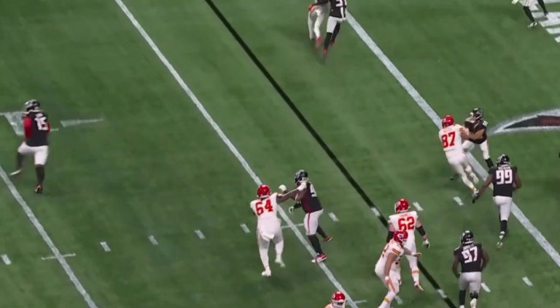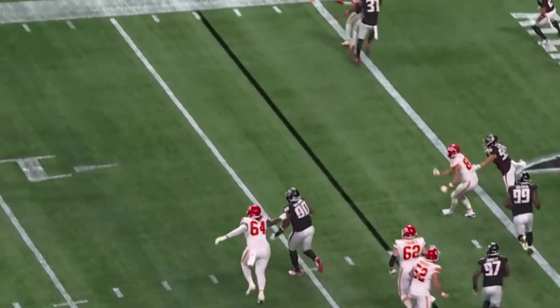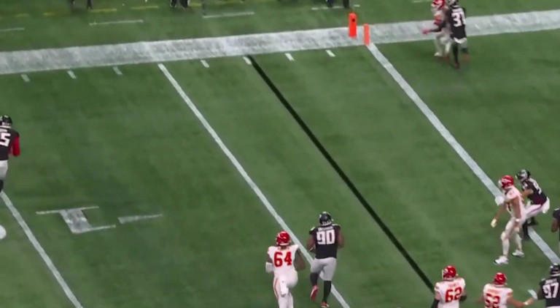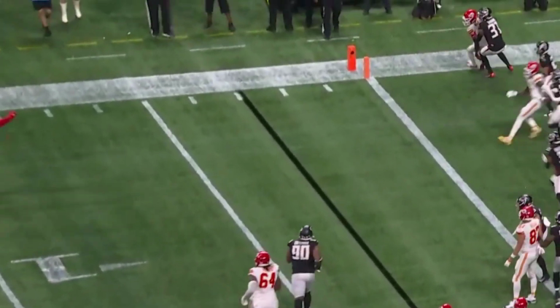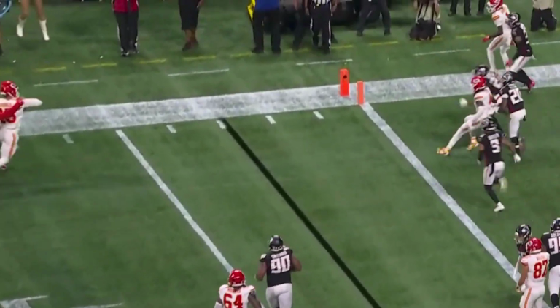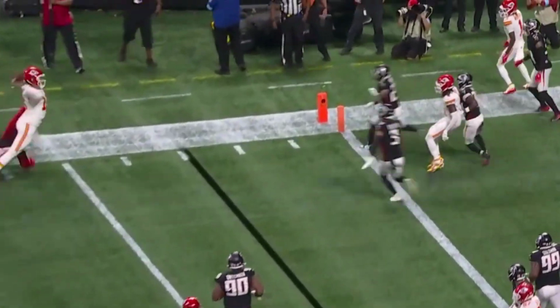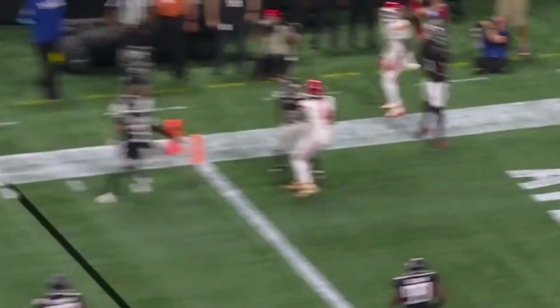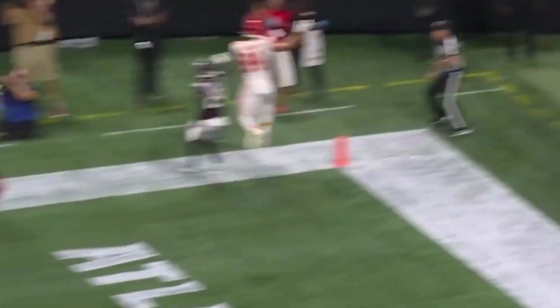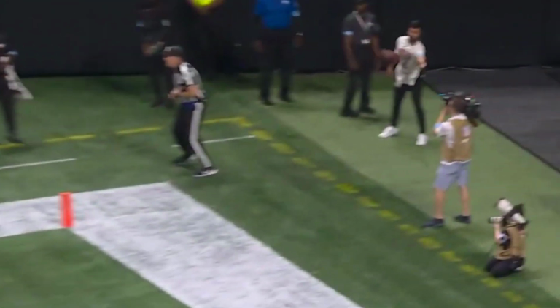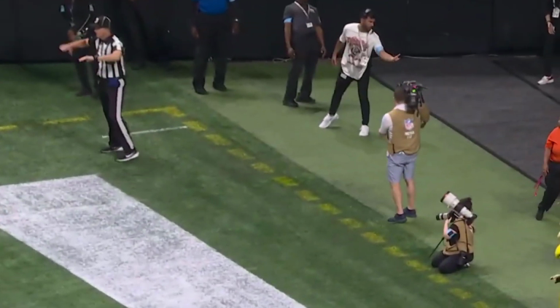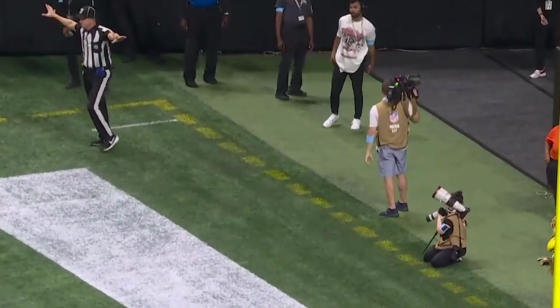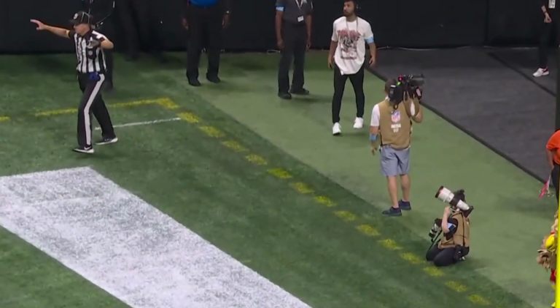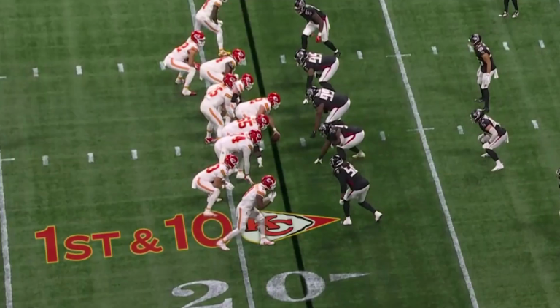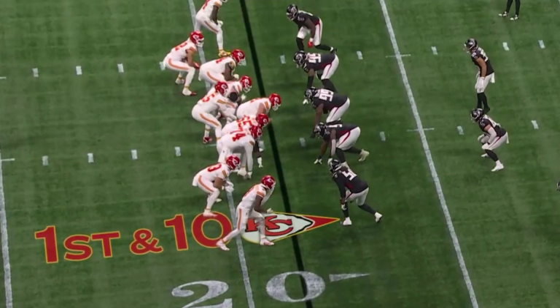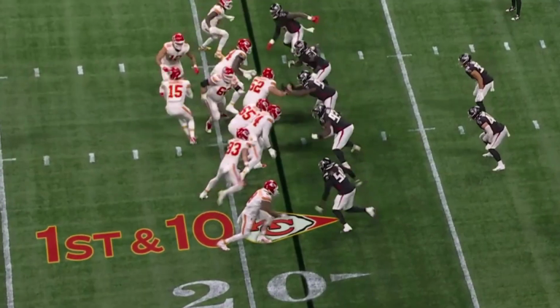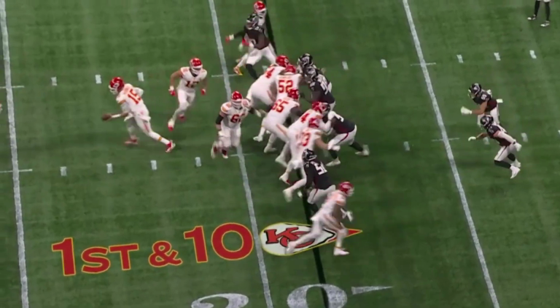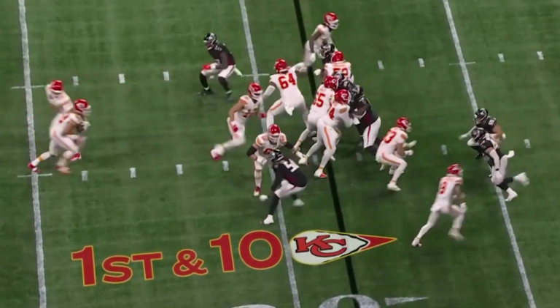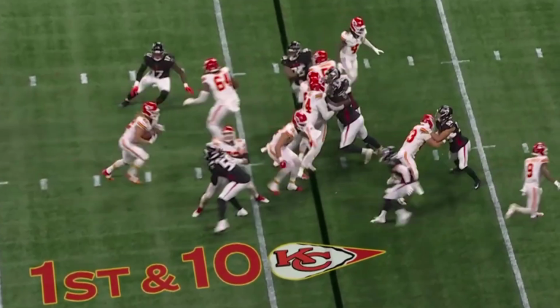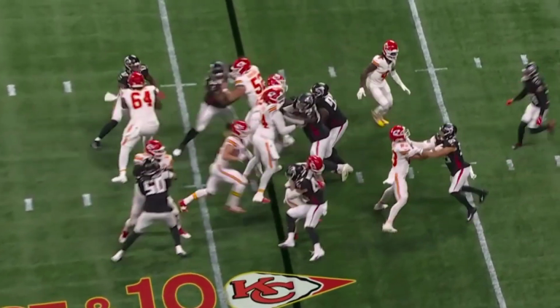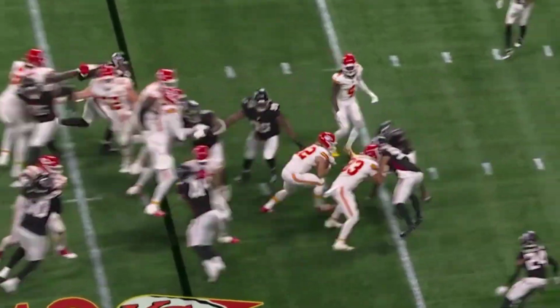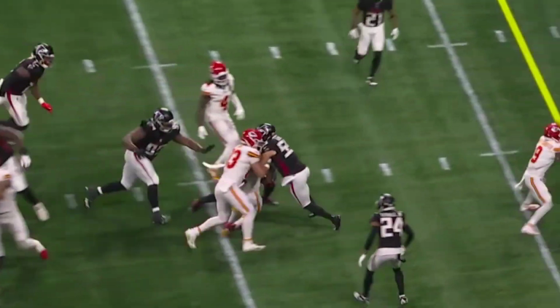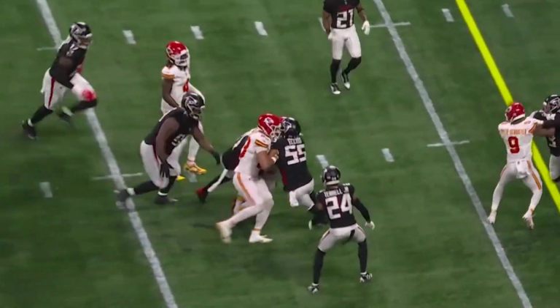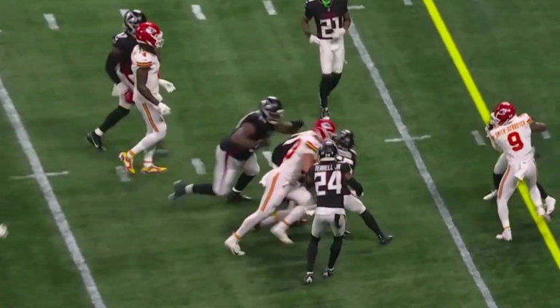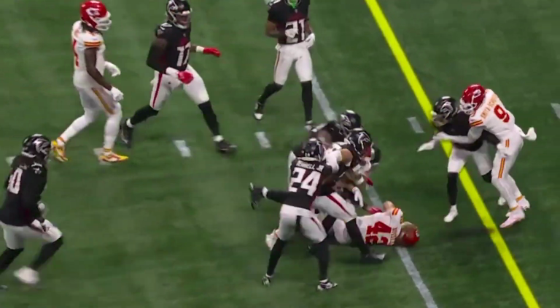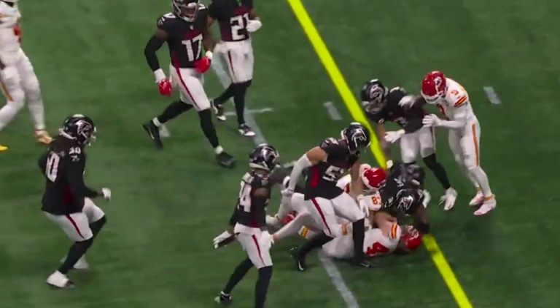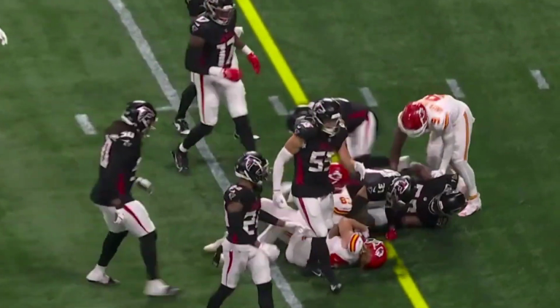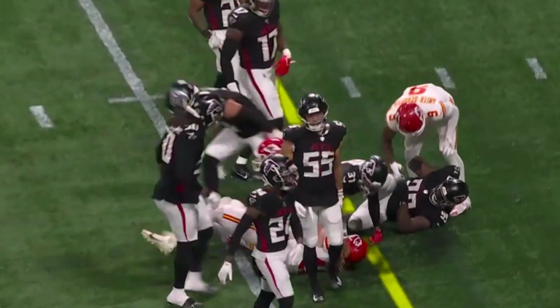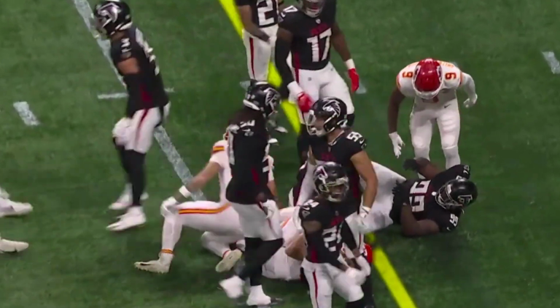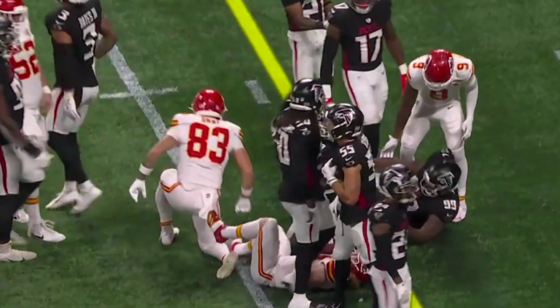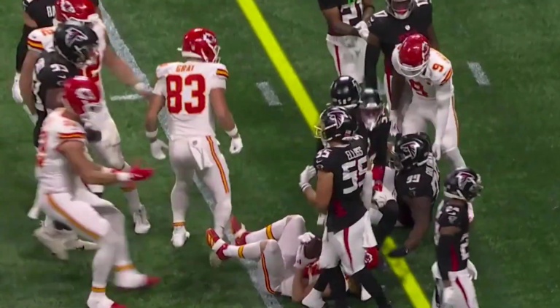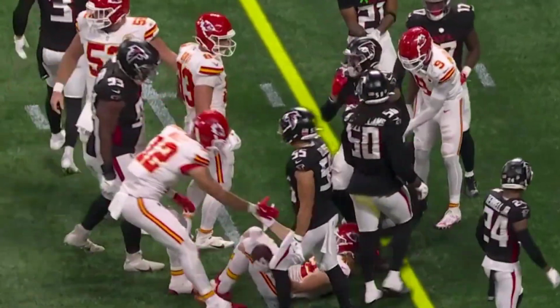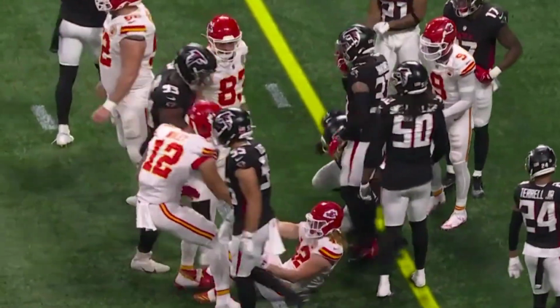Mahomes scrambling away from Judon. Judon's got an arm on him, and he throws it out the back. Looks like the Chiefs — 9 and 18 to Kelsey, opens it up with Carson Steele running hard.